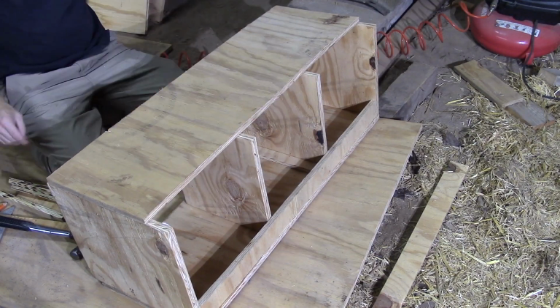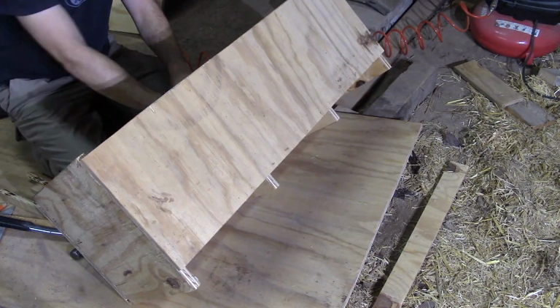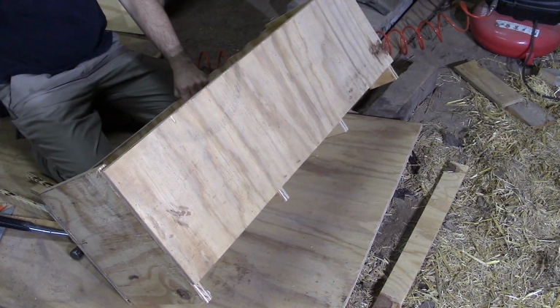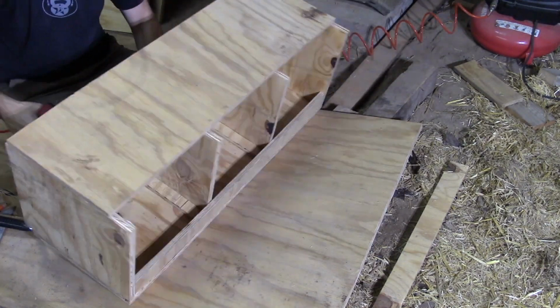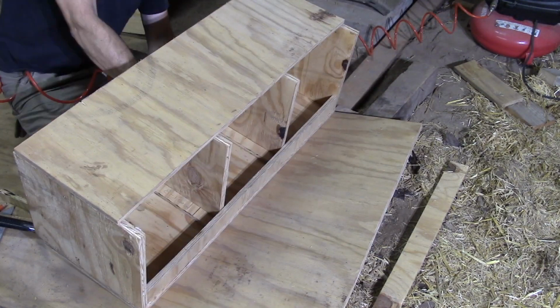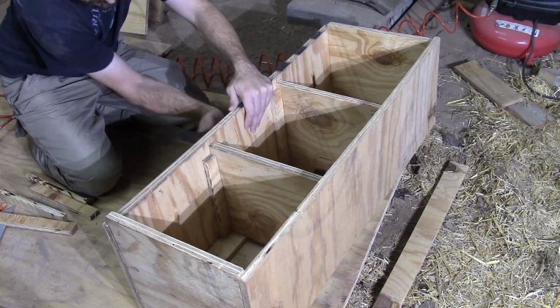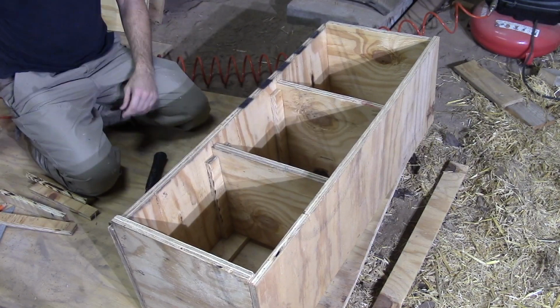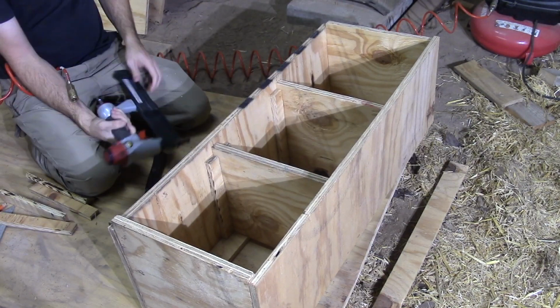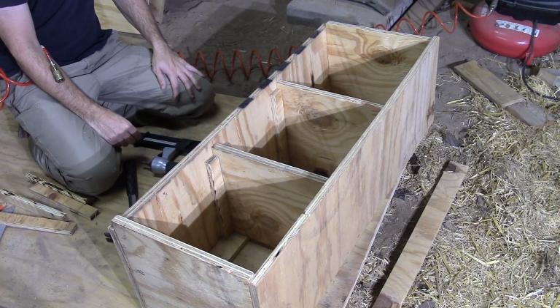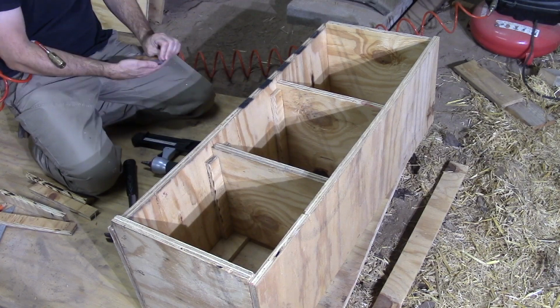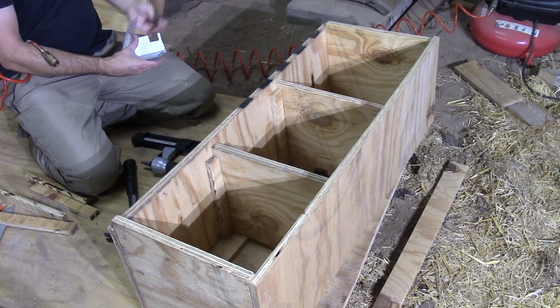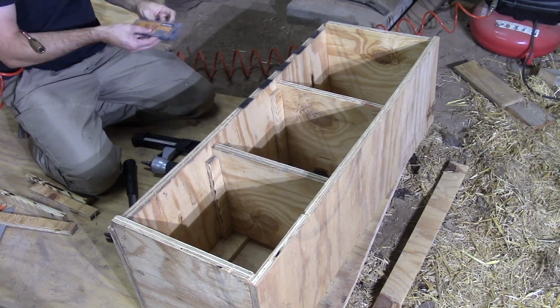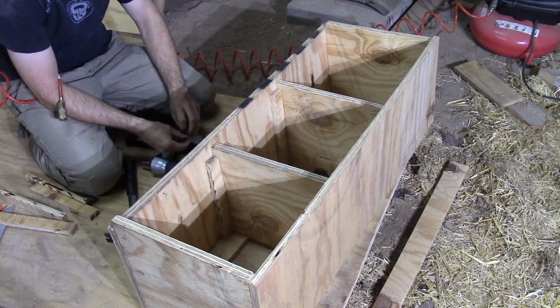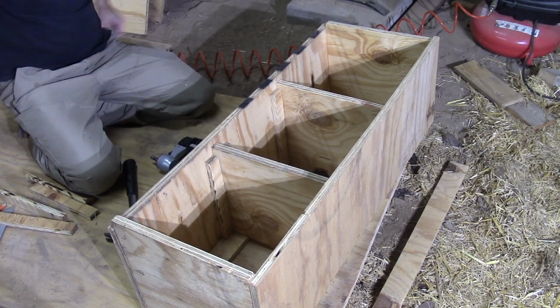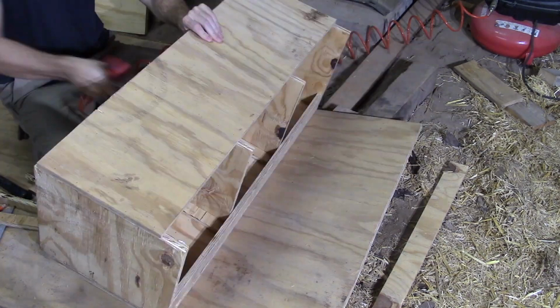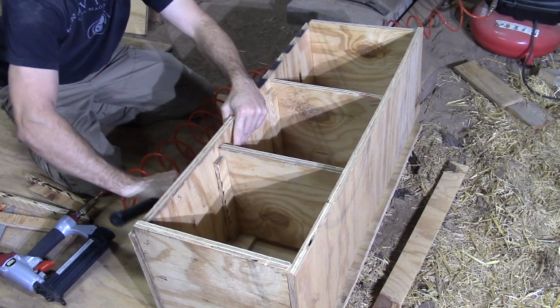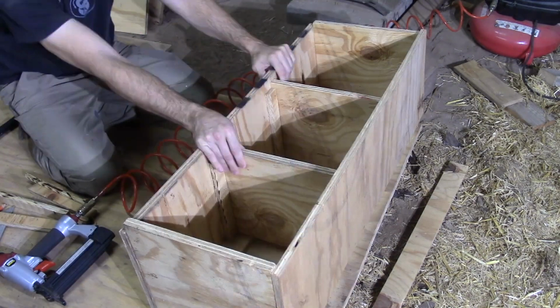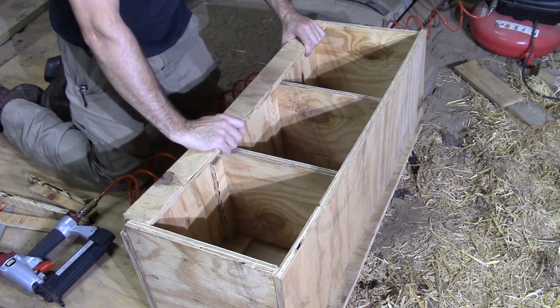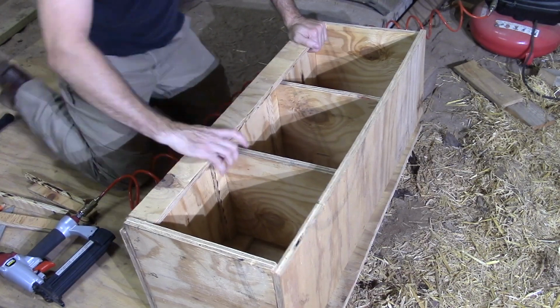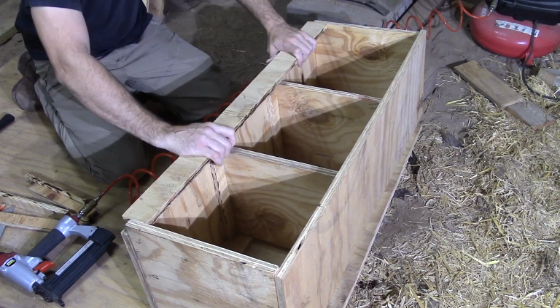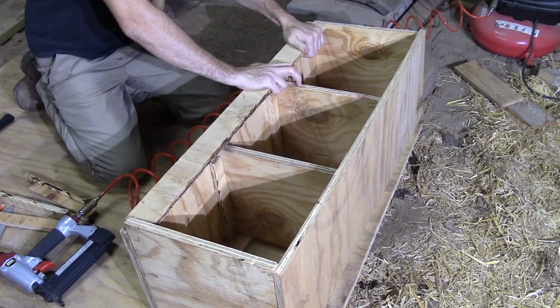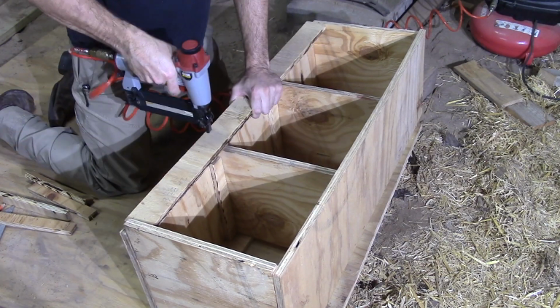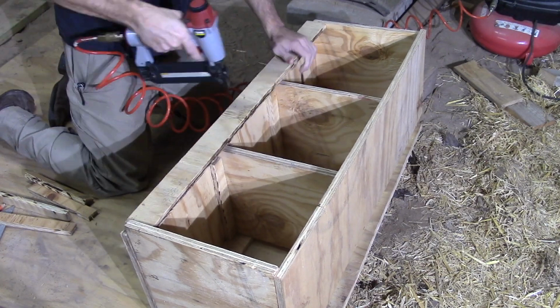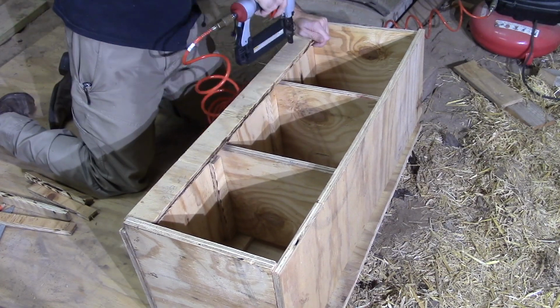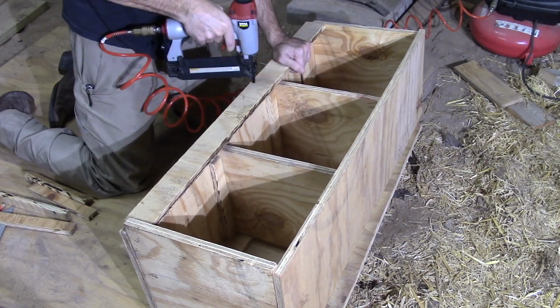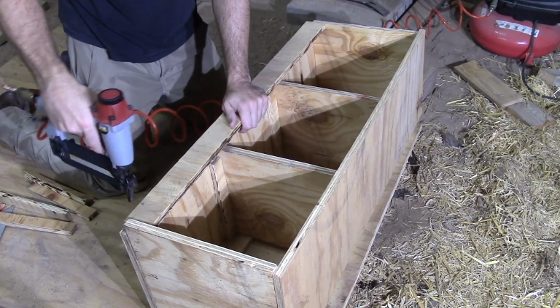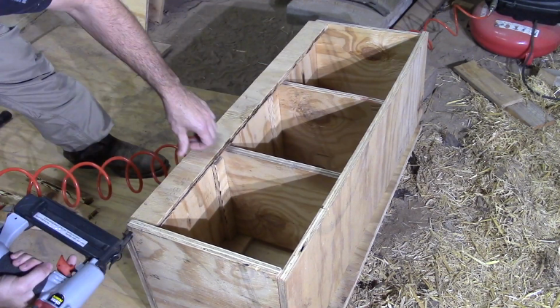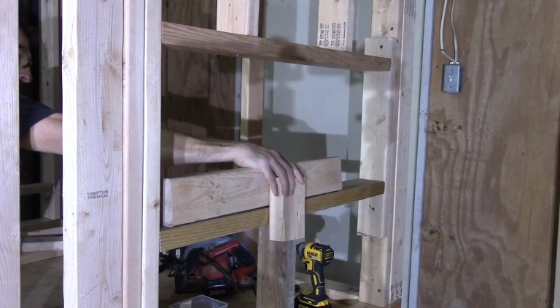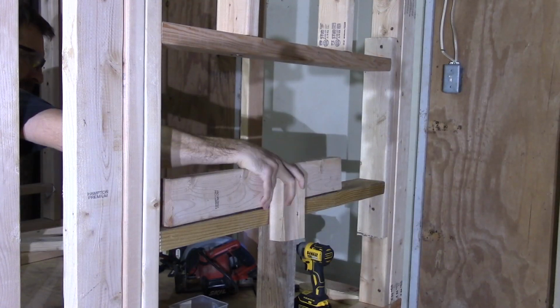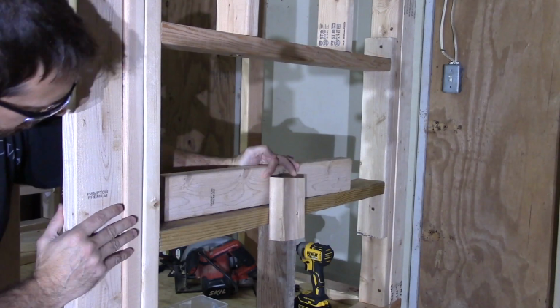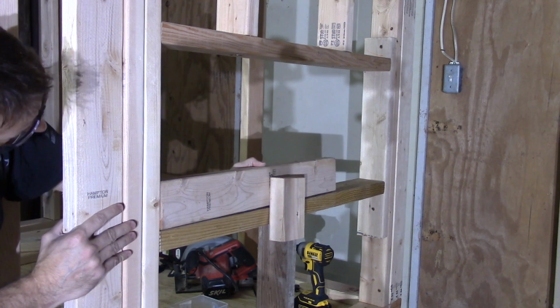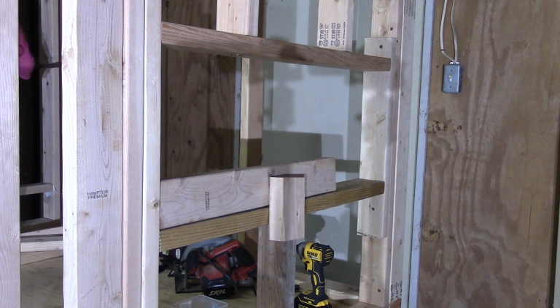You can see my girl helping me out here — she always loves to be outside helping me with these things, and I love having her there. It gives me a great opportunity to teach her what needs to be done in building things. We put a lip on the front and the back of the nesting box so the chickens didn't kick out their nesting material as well as the eggs — that's really standard on any nesting box.